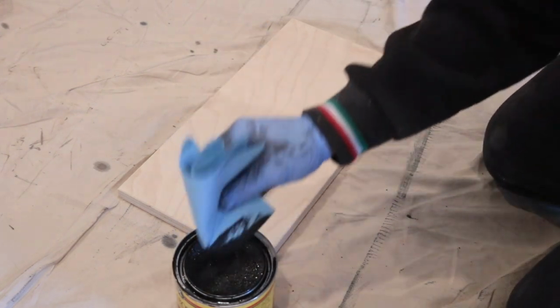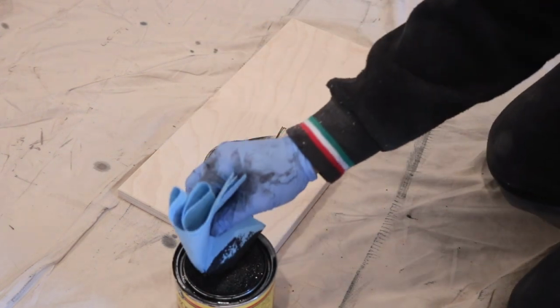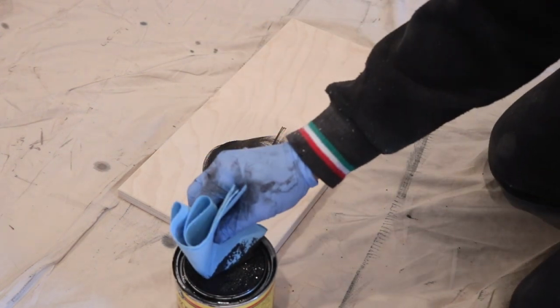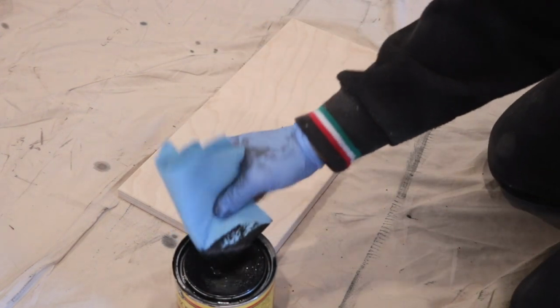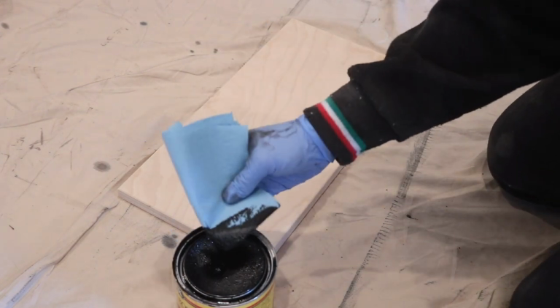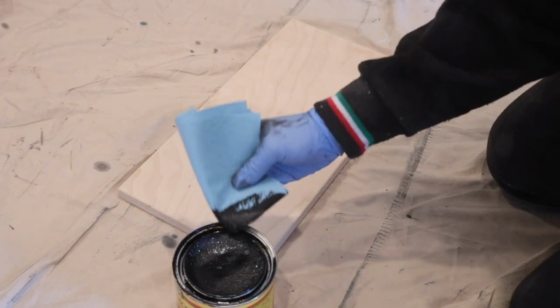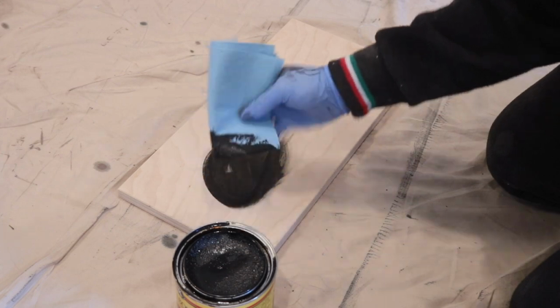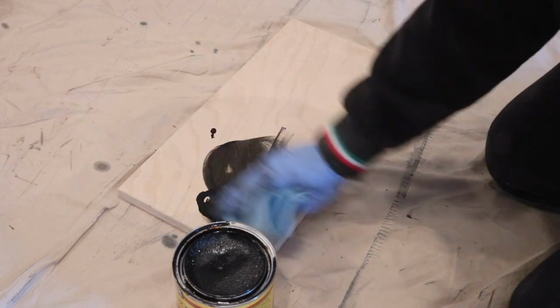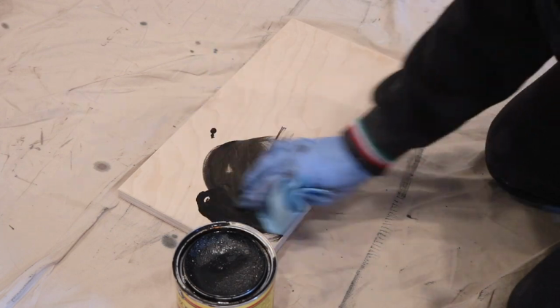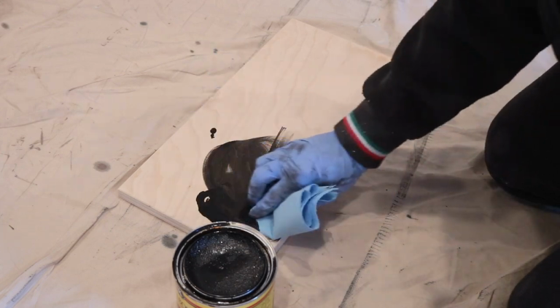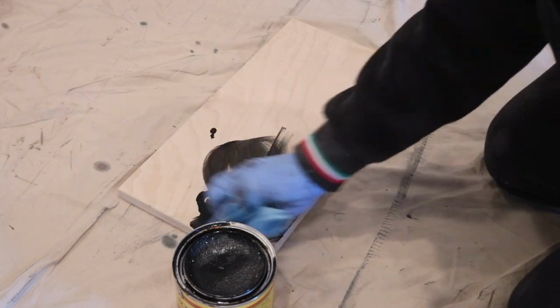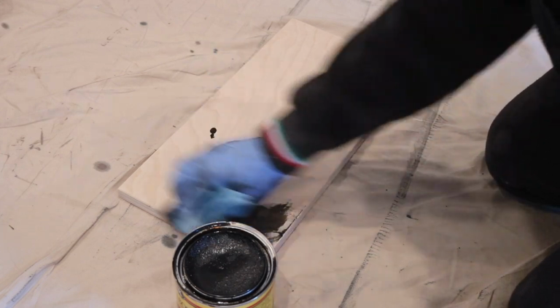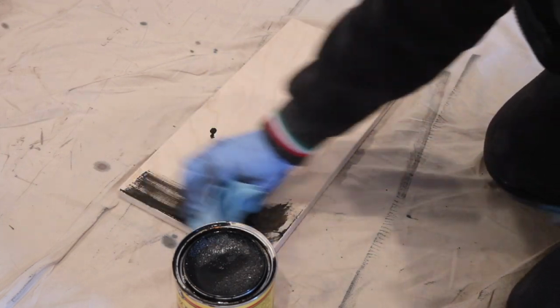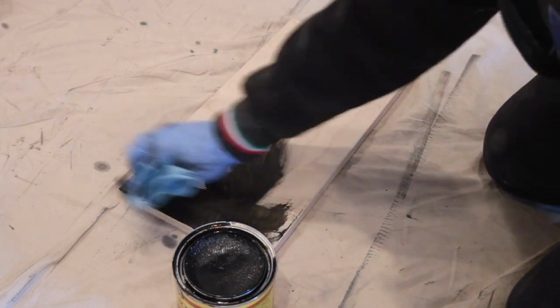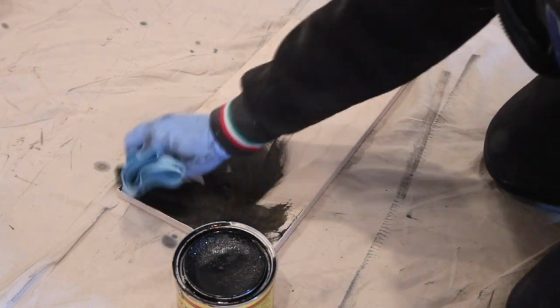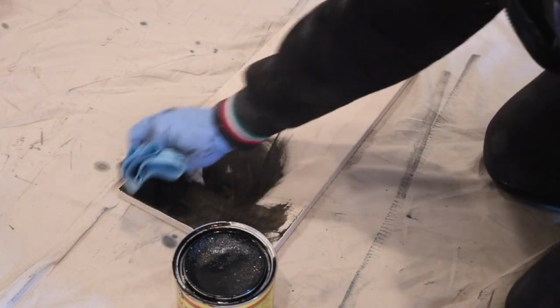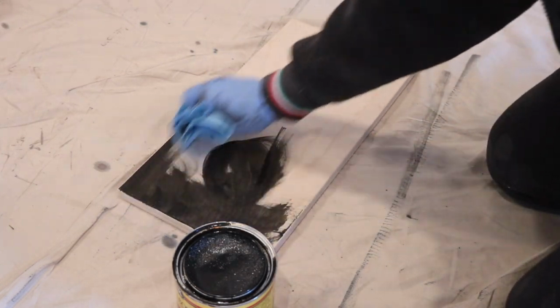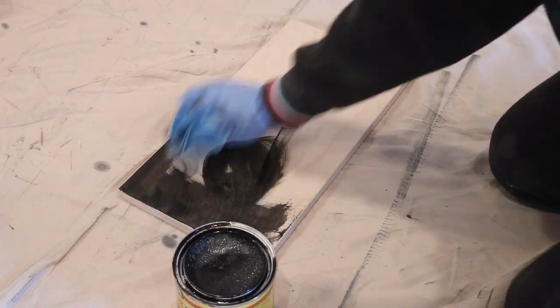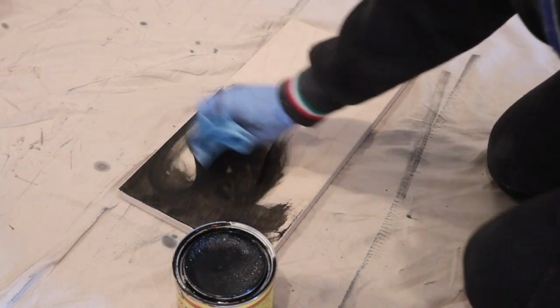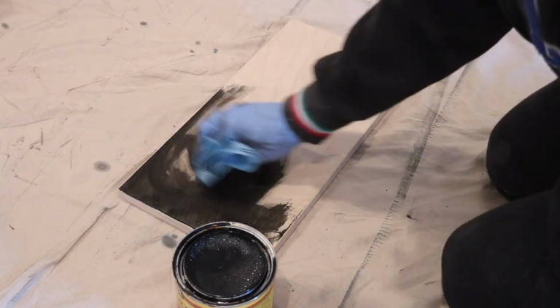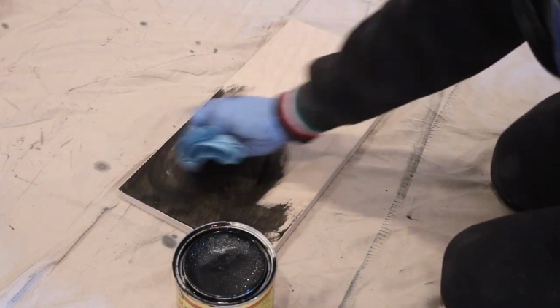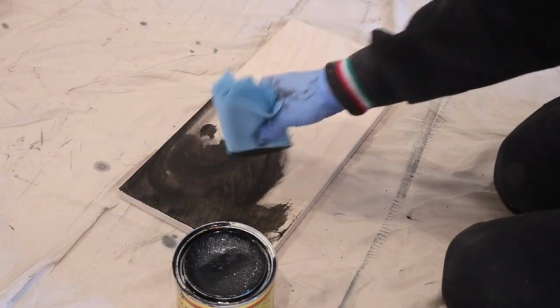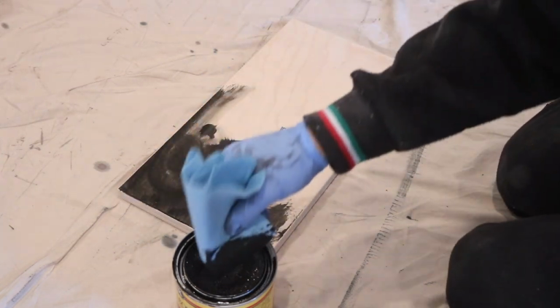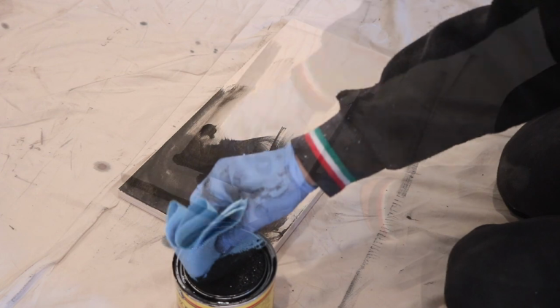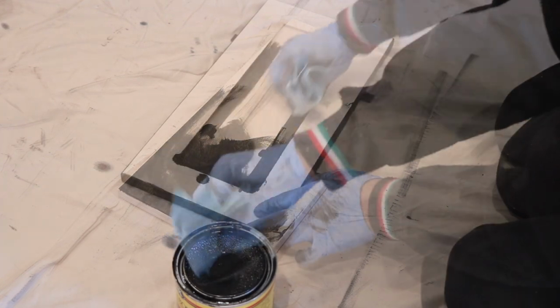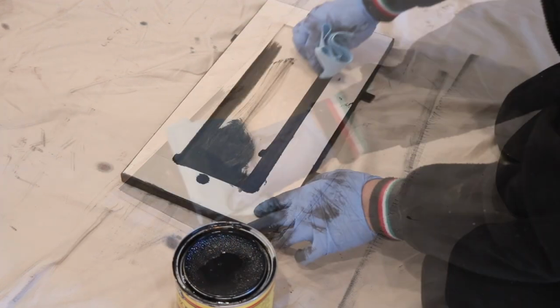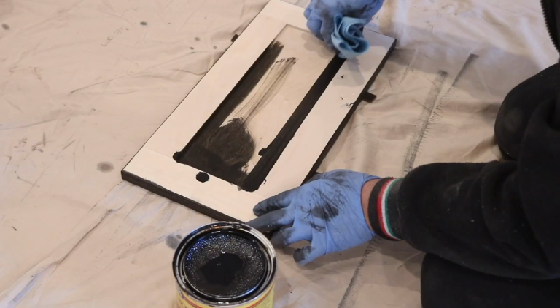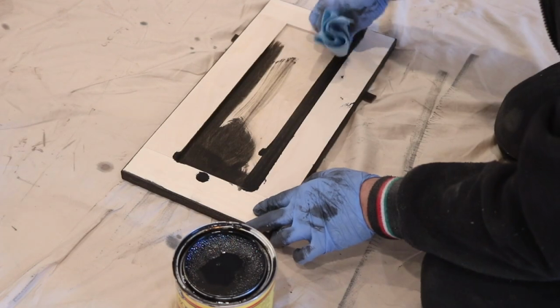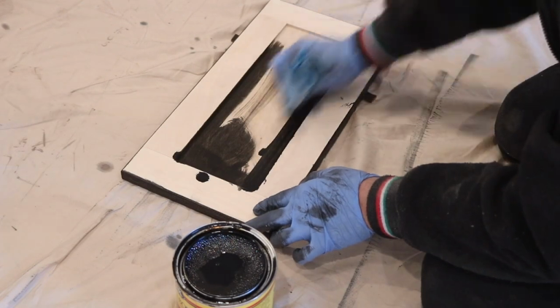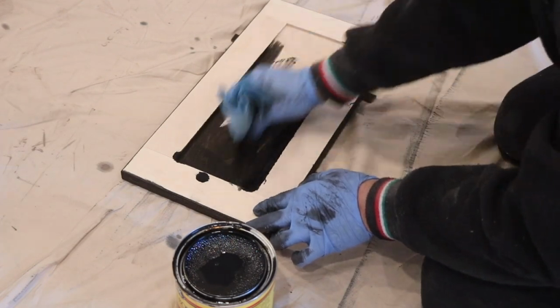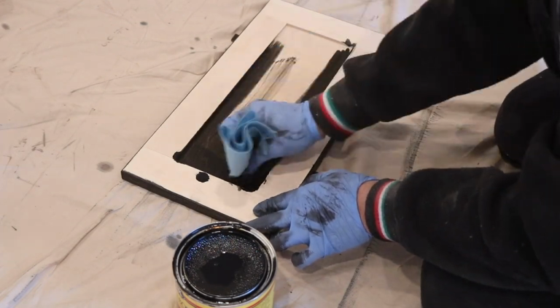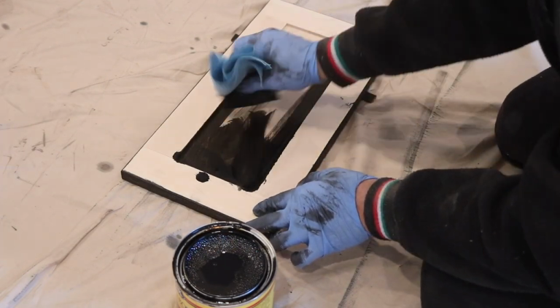Once all the cabinet doors were done, I applied an ebony stain to all the pieces using a lint-free cloth and made sure to get stain in each corner of the front face.